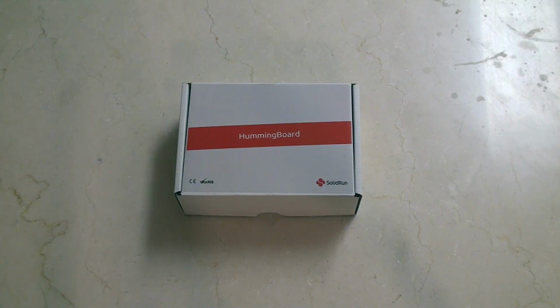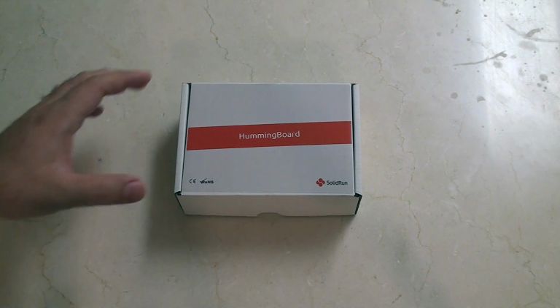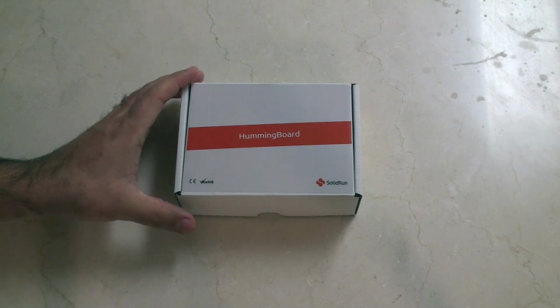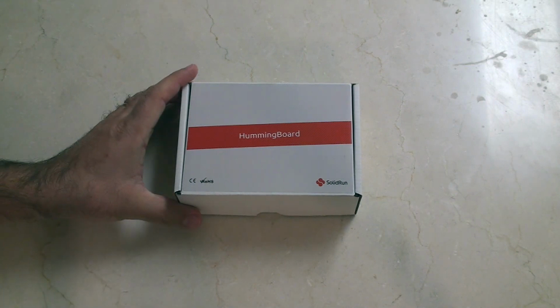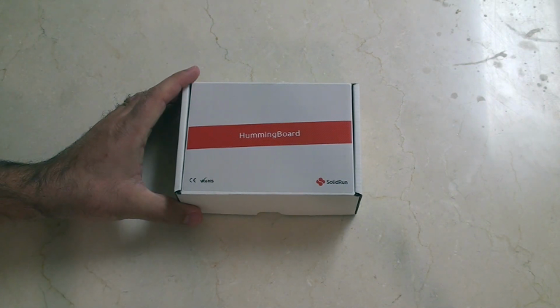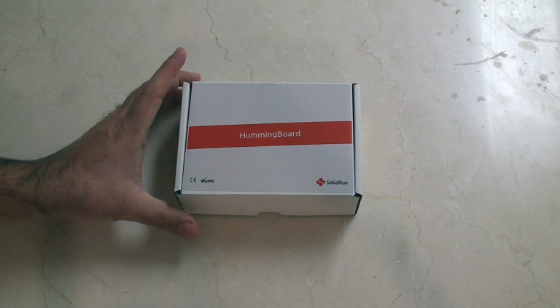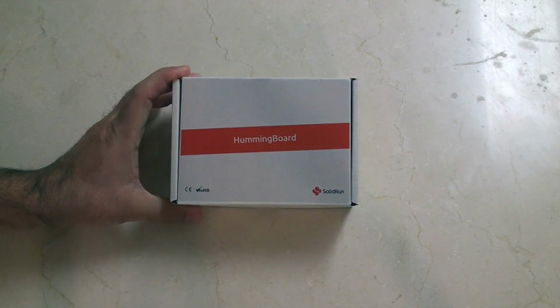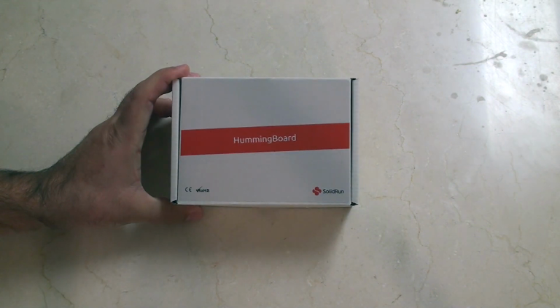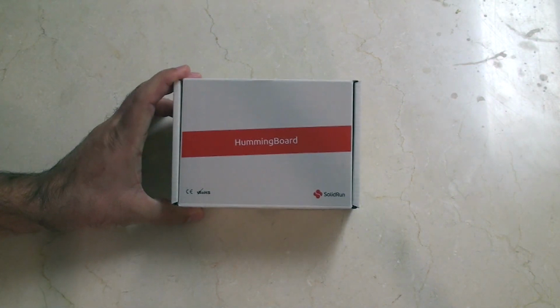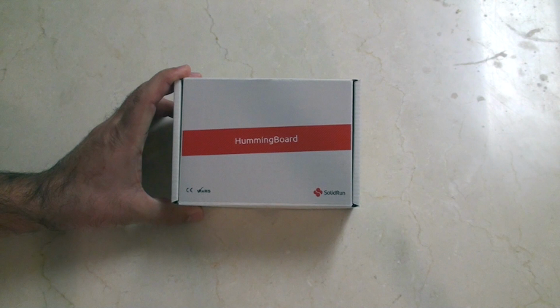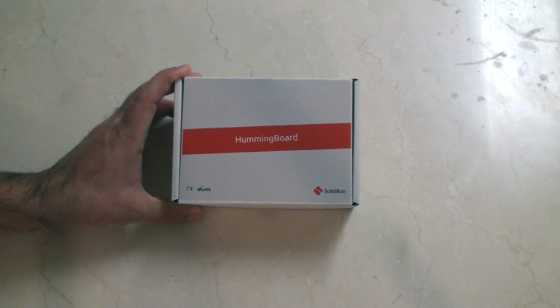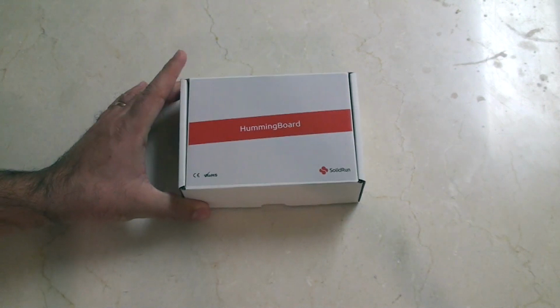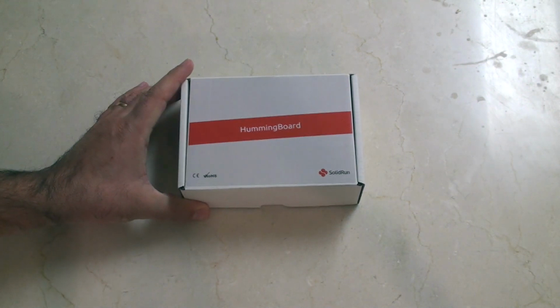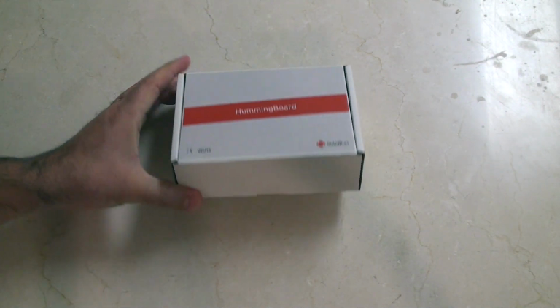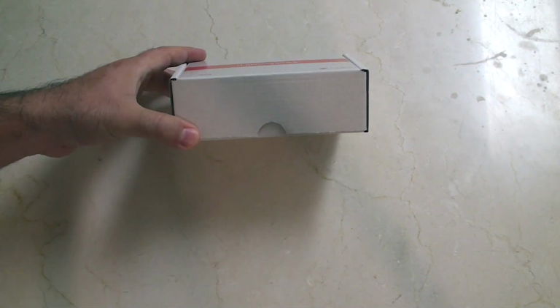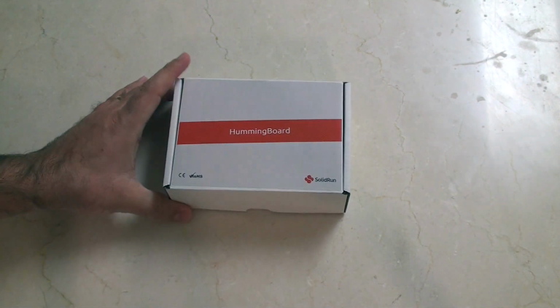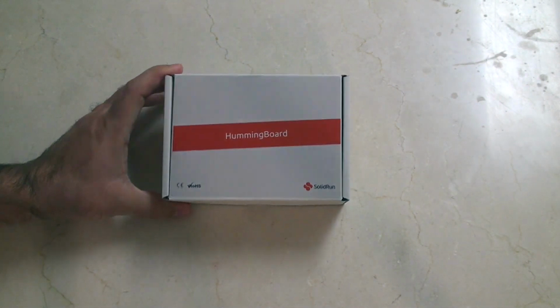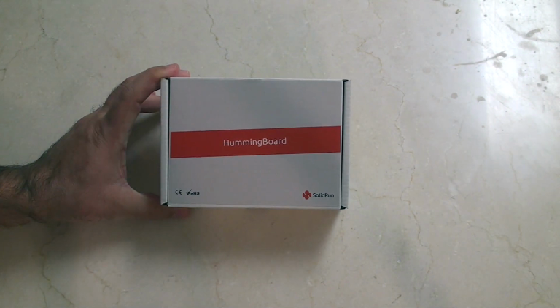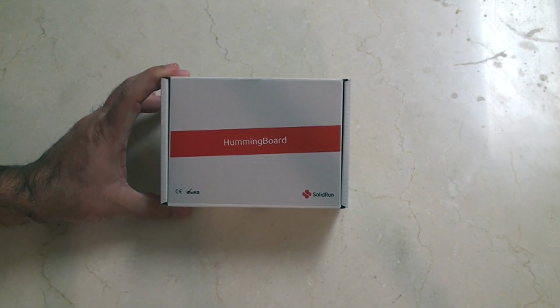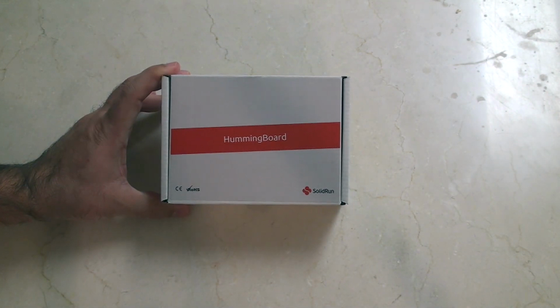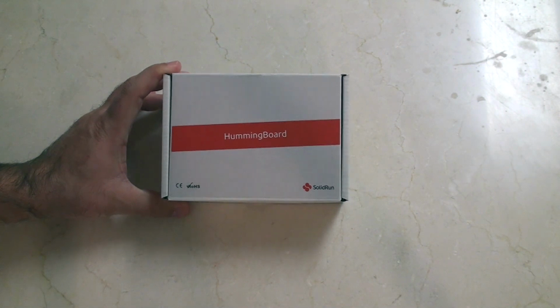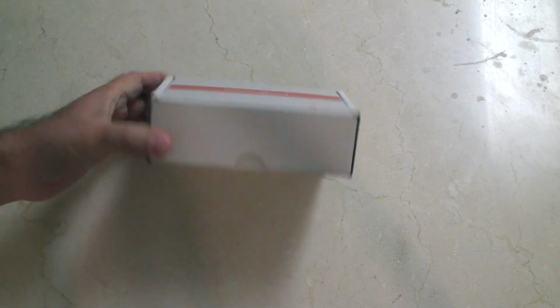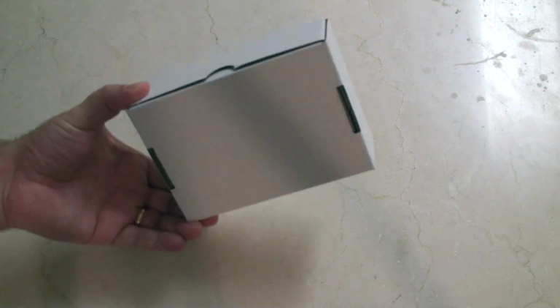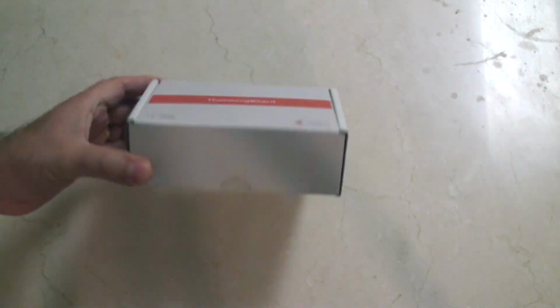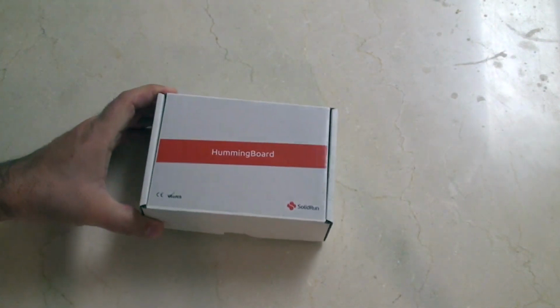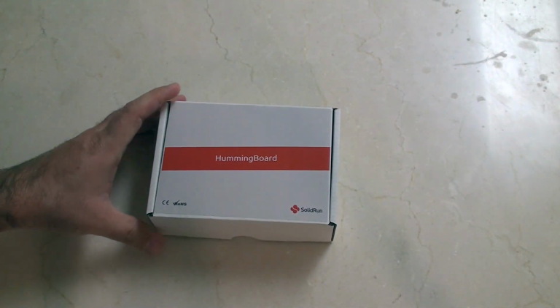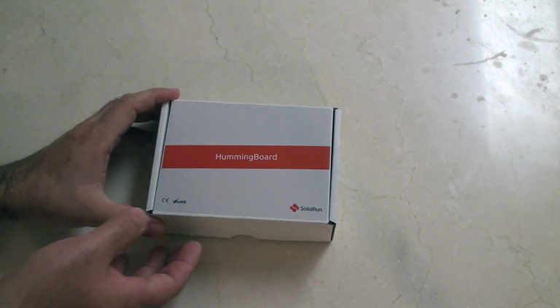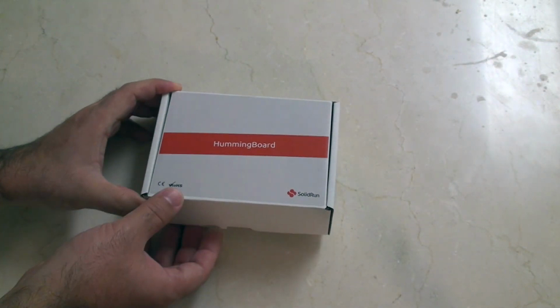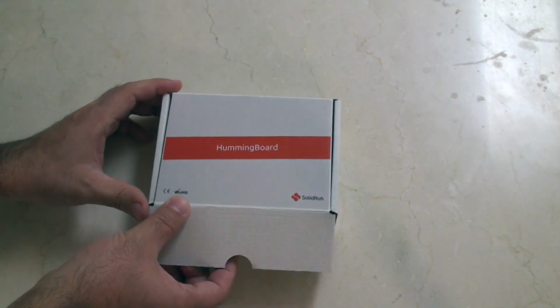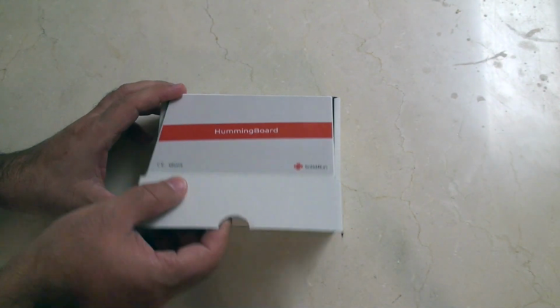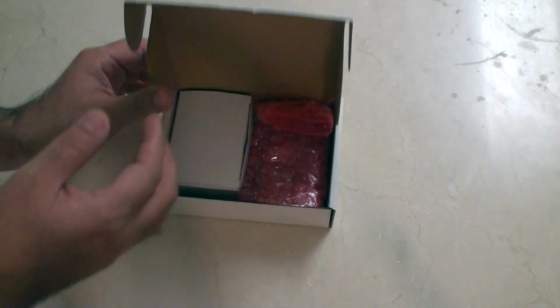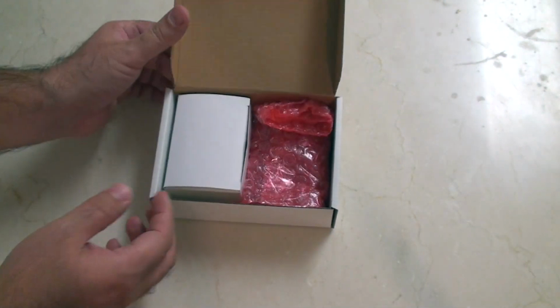Hey guys, check out what I got in the mail today. It's a brand new Hummingboard. This Hummingboard is another competitor for the Raspberry Pi, so I thought what I'd do is a quick unboxing for you here and show you exactly what's inside.